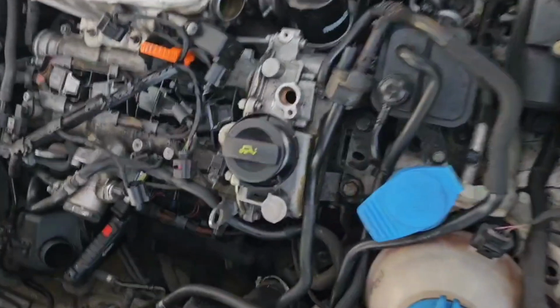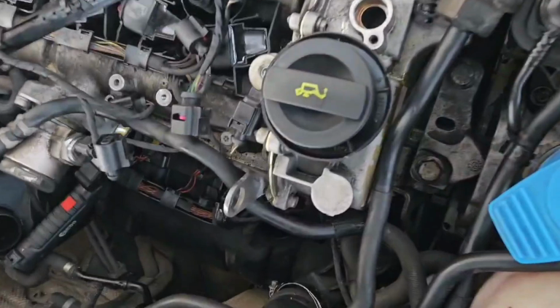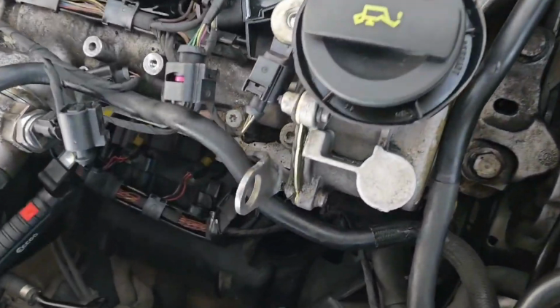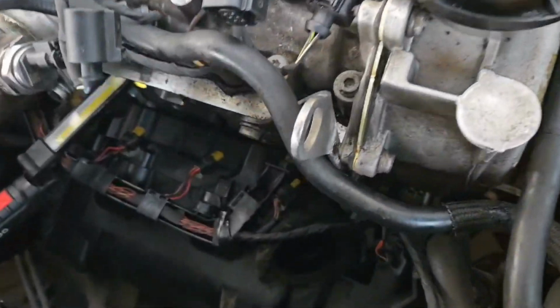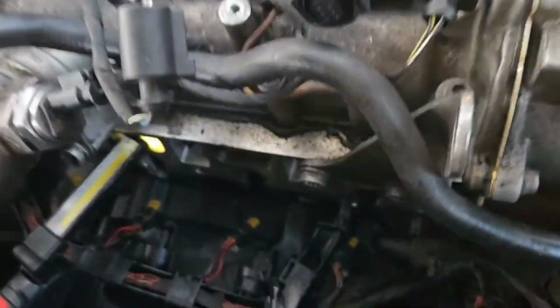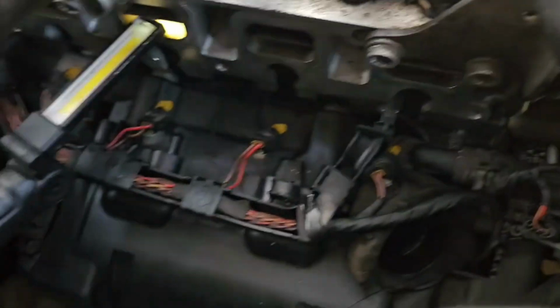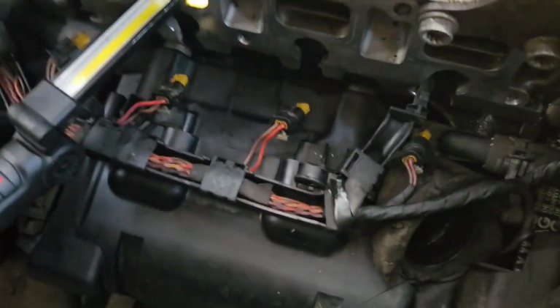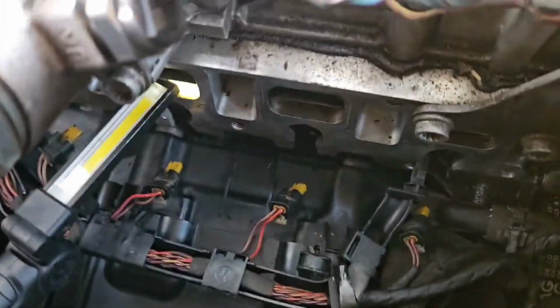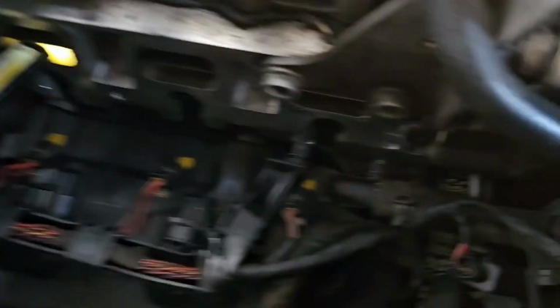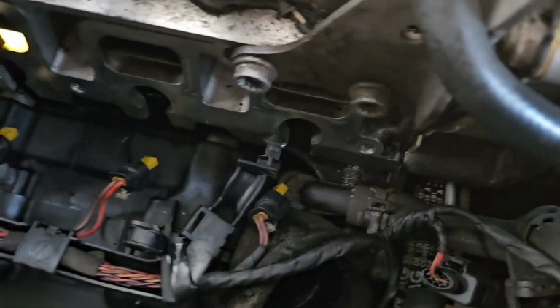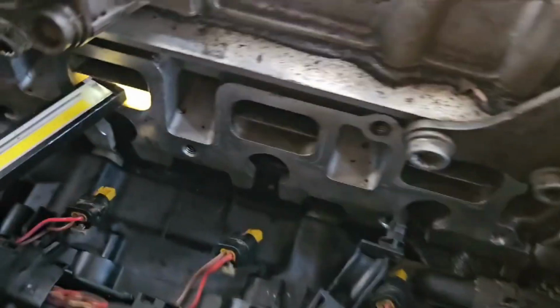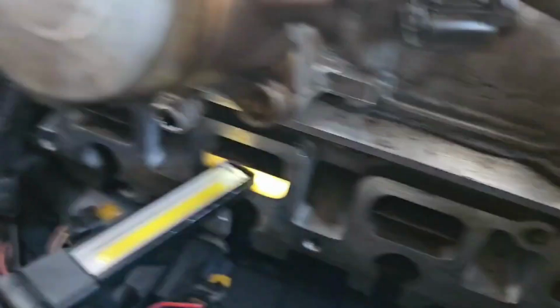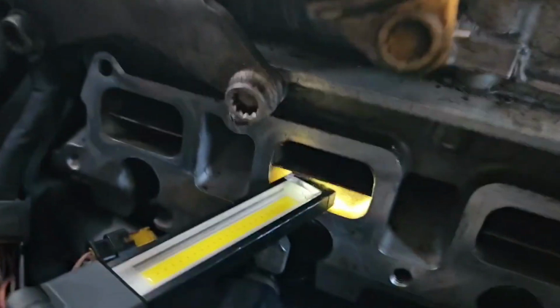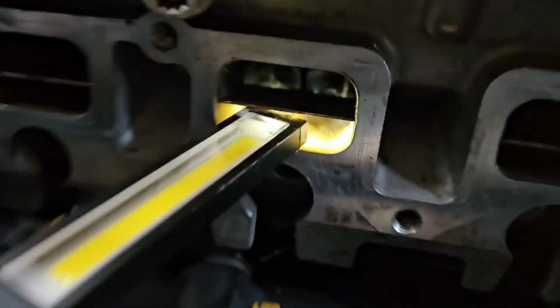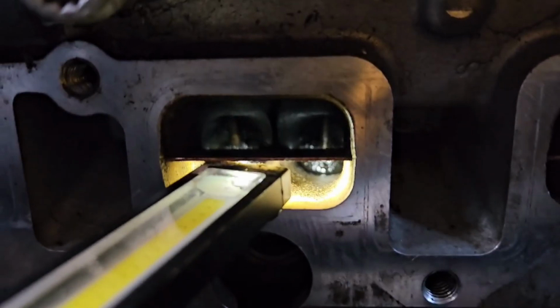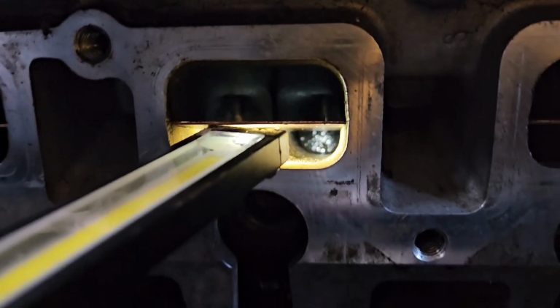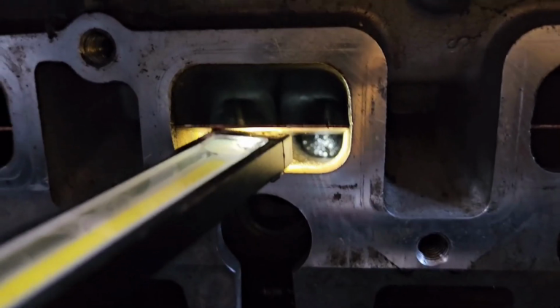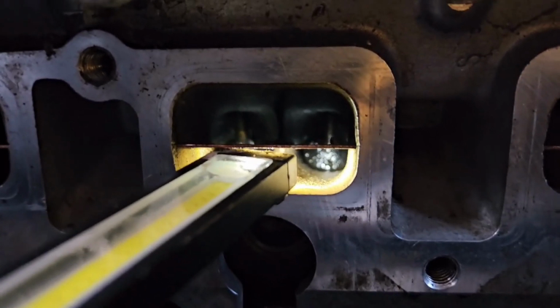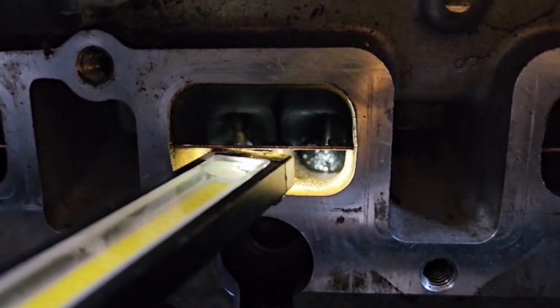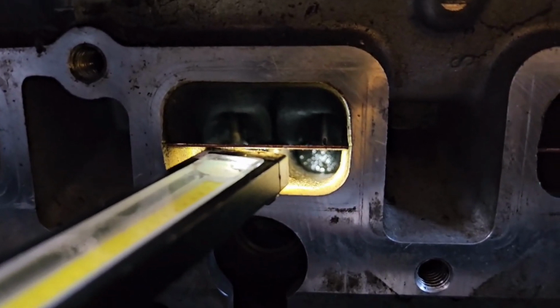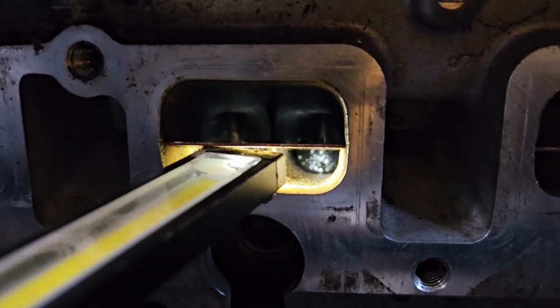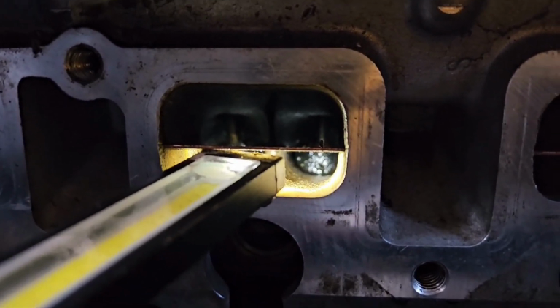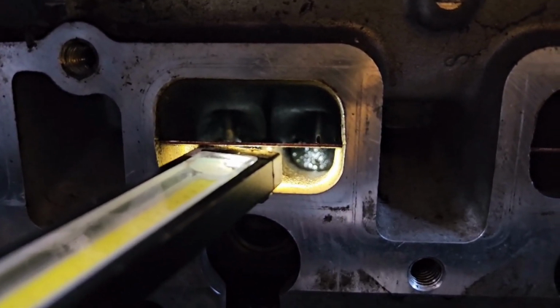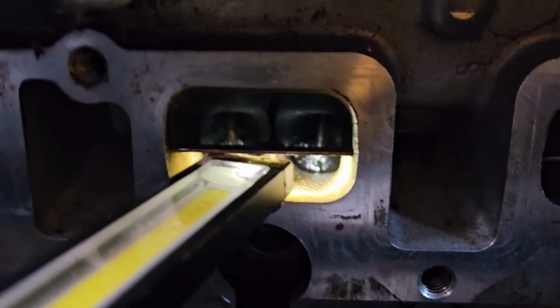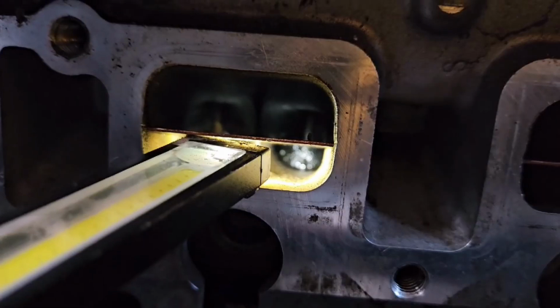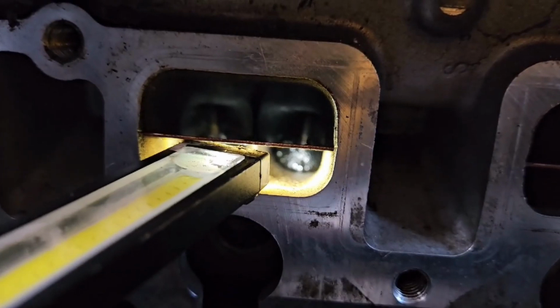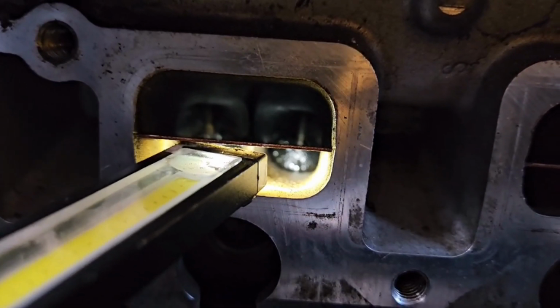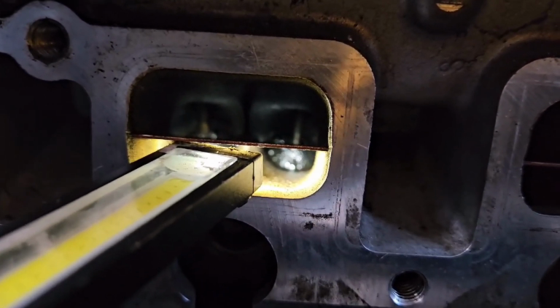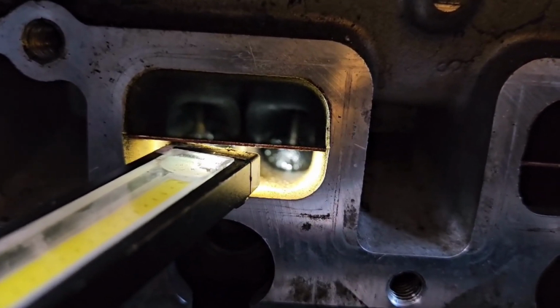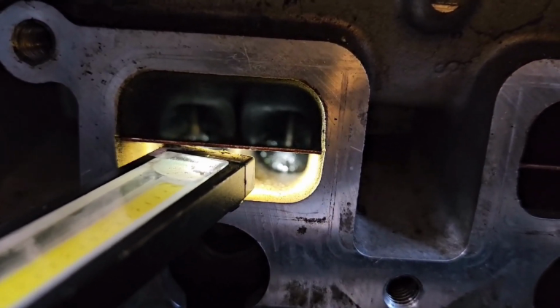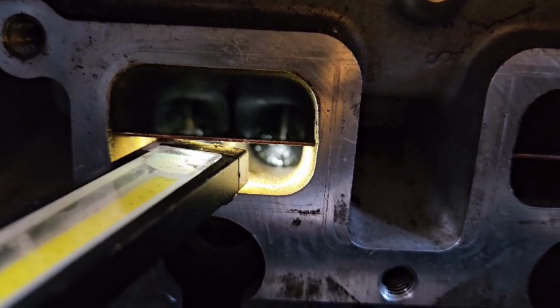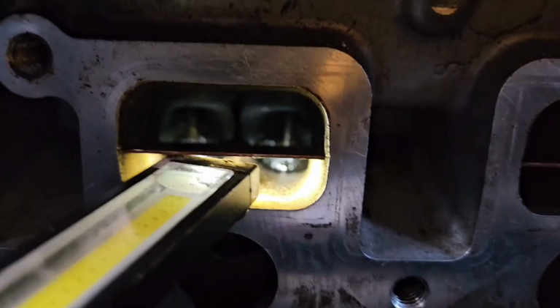Fuel injectors are being cleaned at the moment. I had a misfire on cylinder 3. You can see they are quite dirty — there is some carbon built up on top.